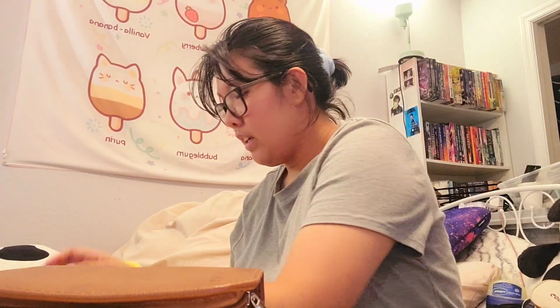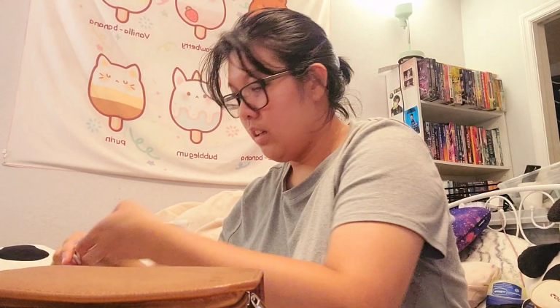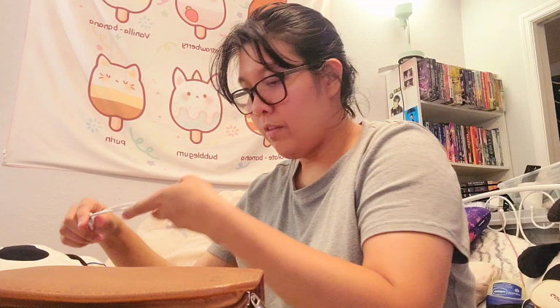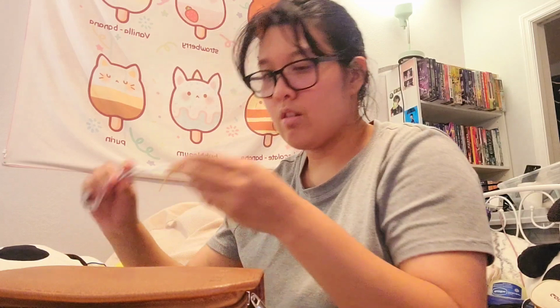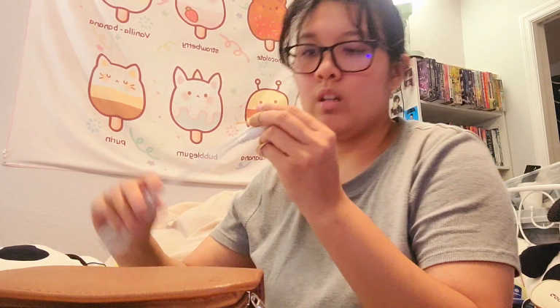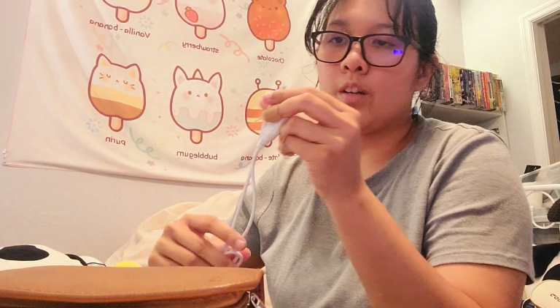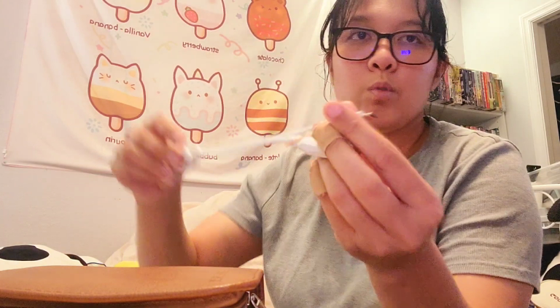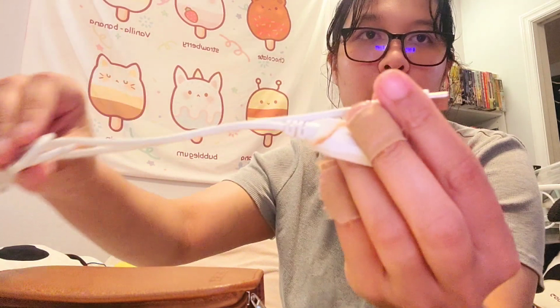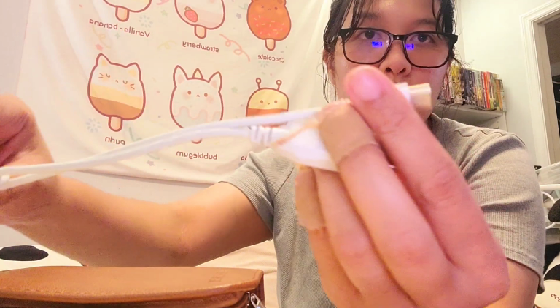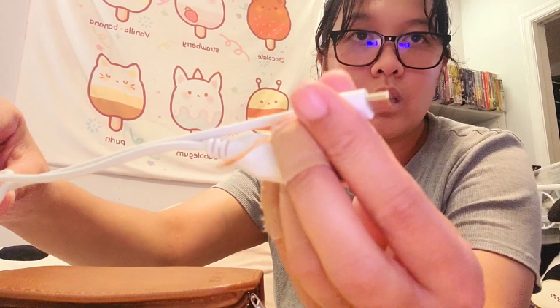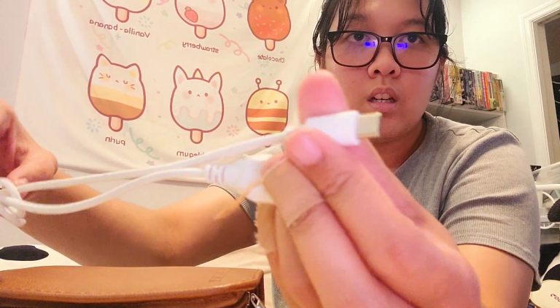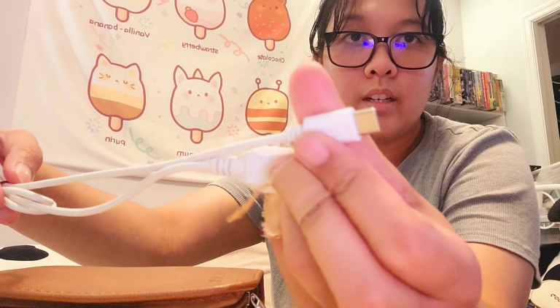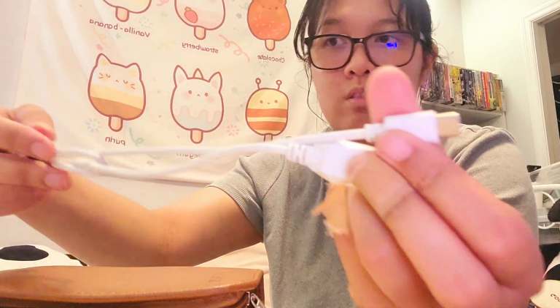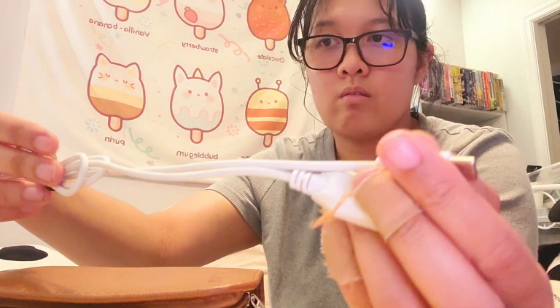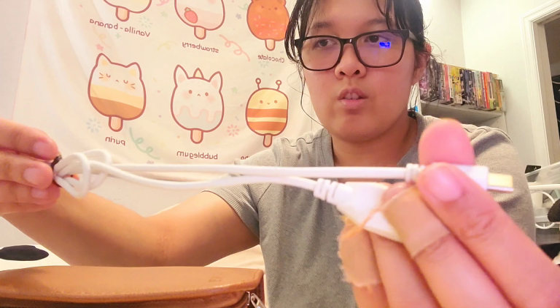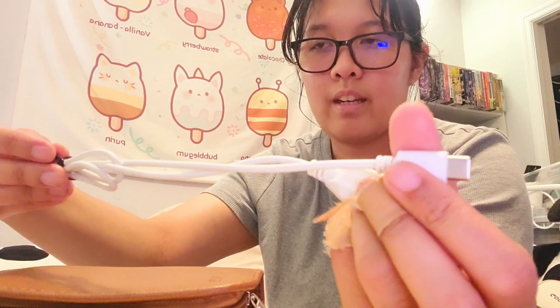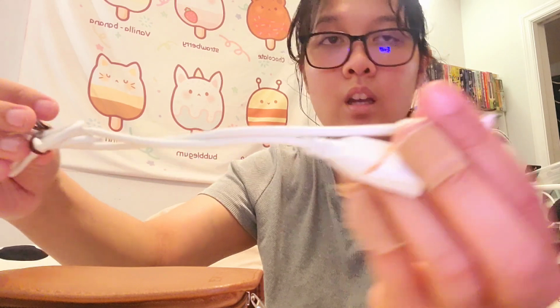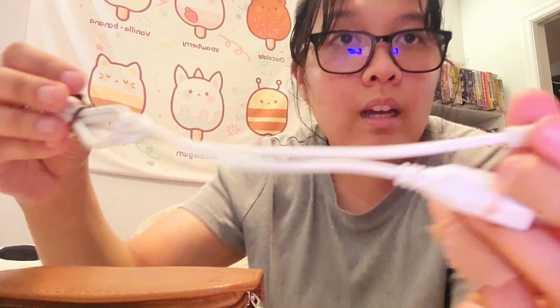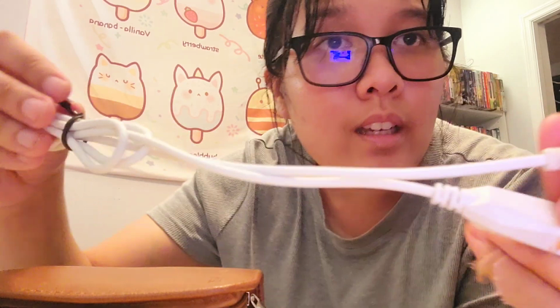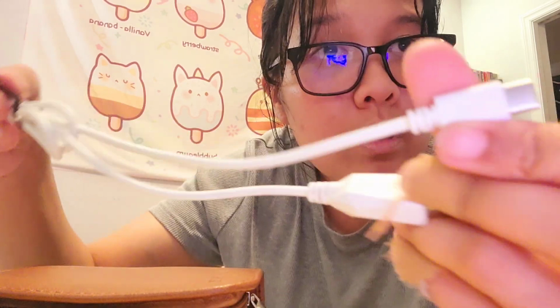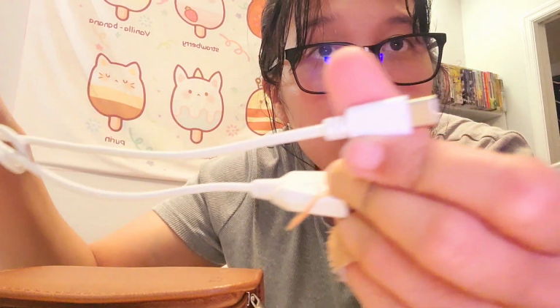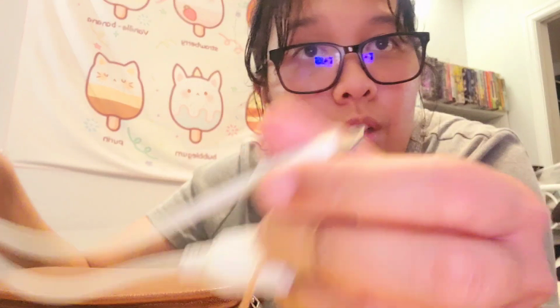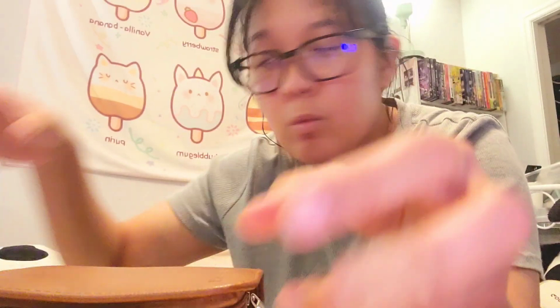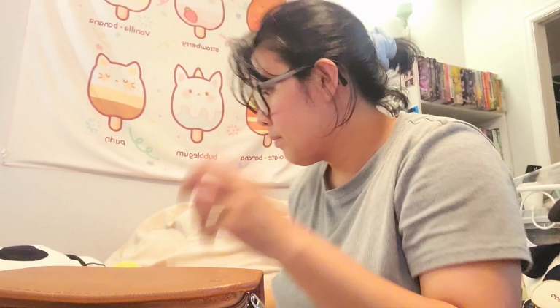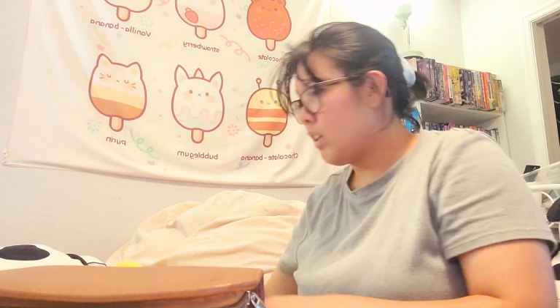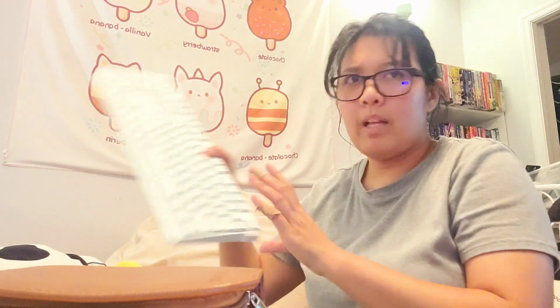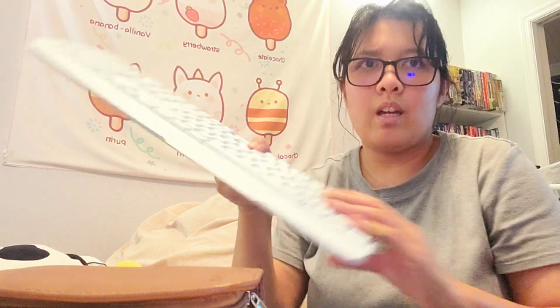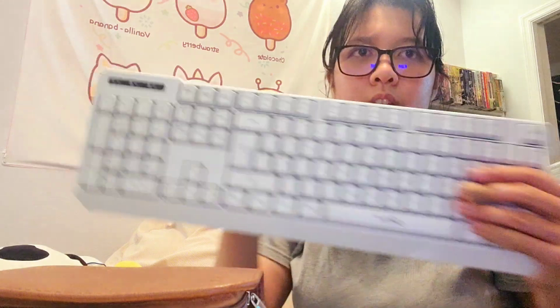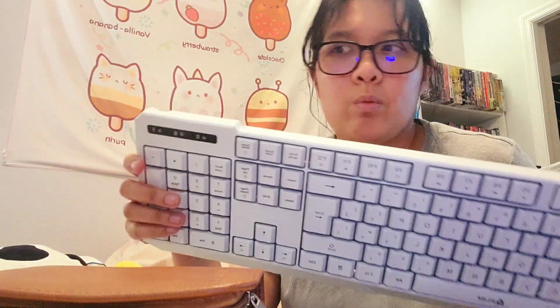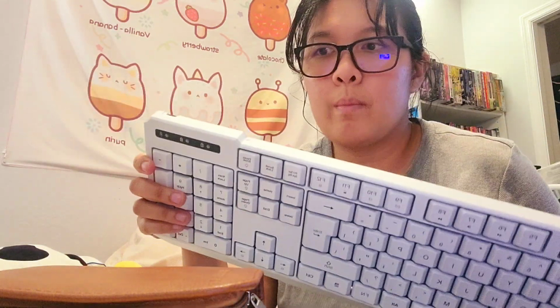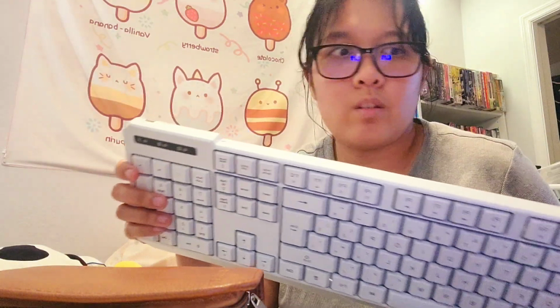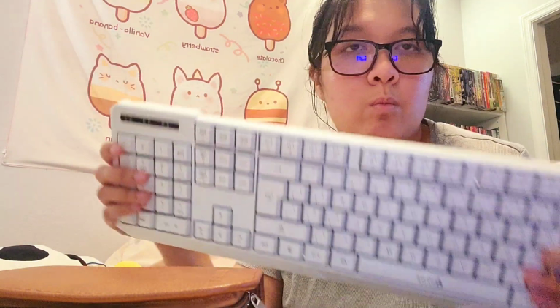The refurbished one actually comes with a USB-C charging cable — not a lightning cable, a USB-C charging cable. The black one I believe did not come with one, or maybe I just put it somewhere else.